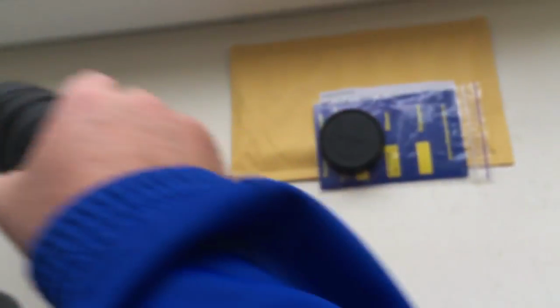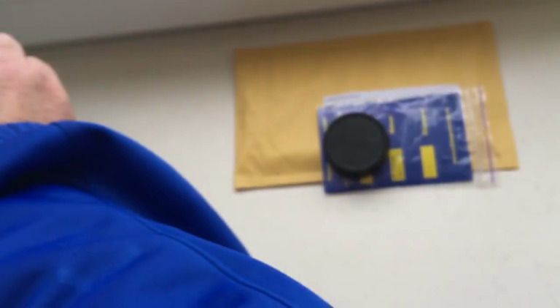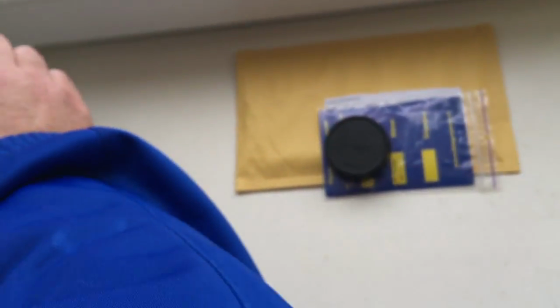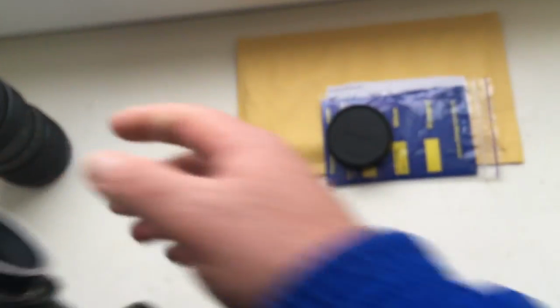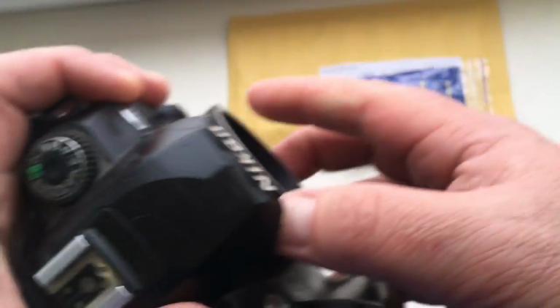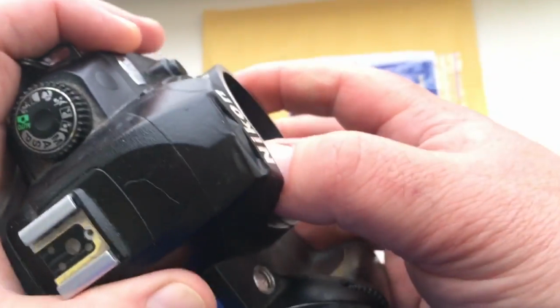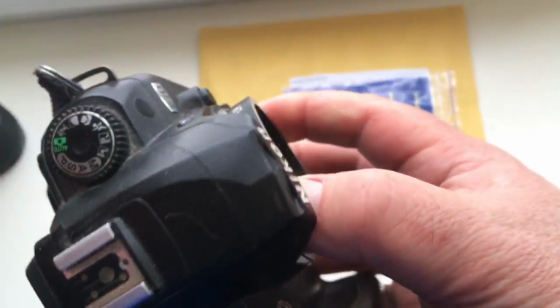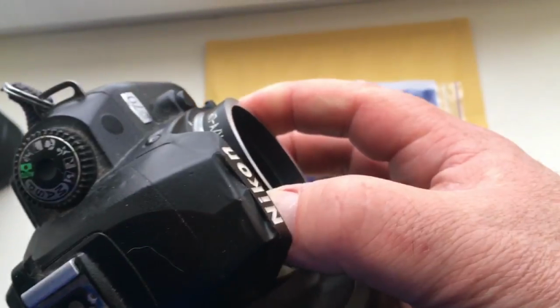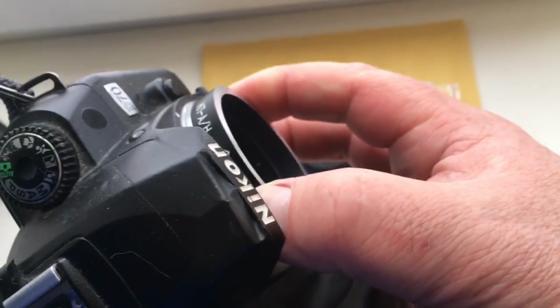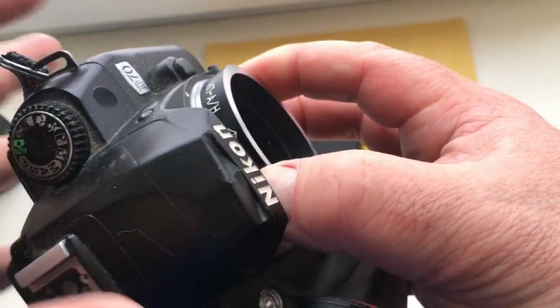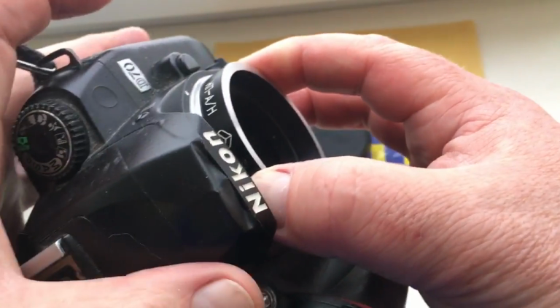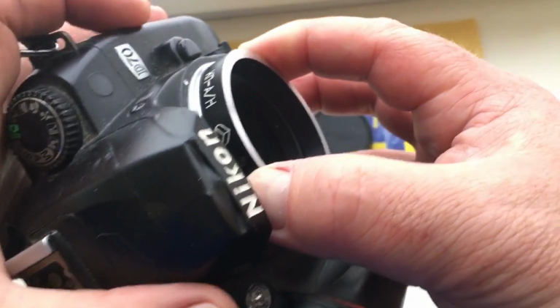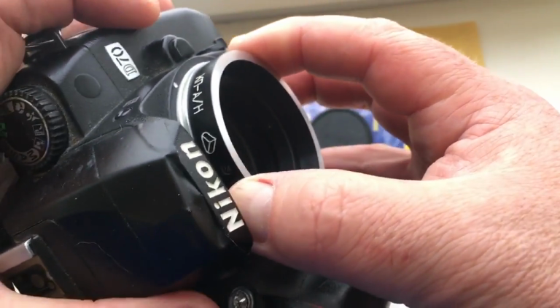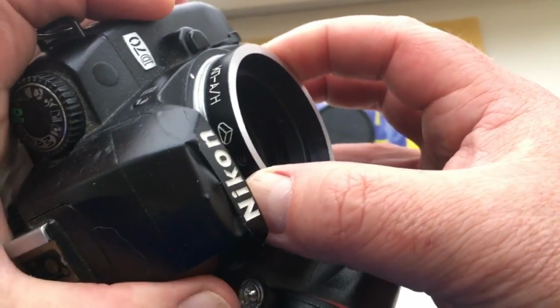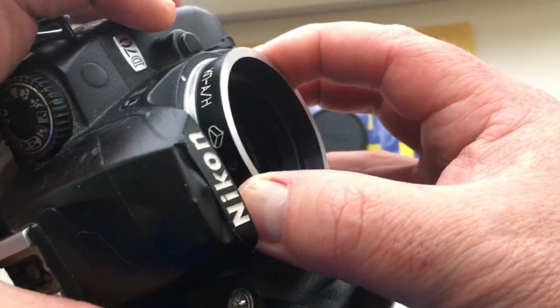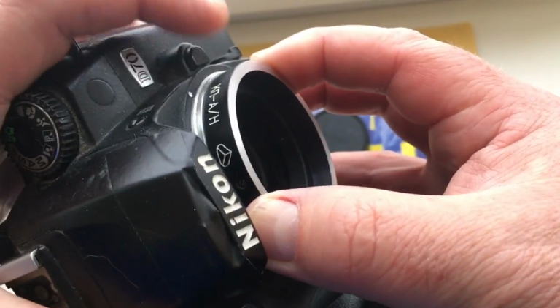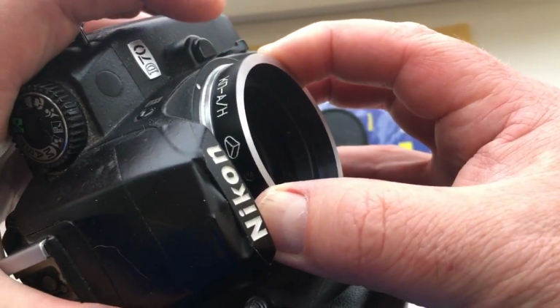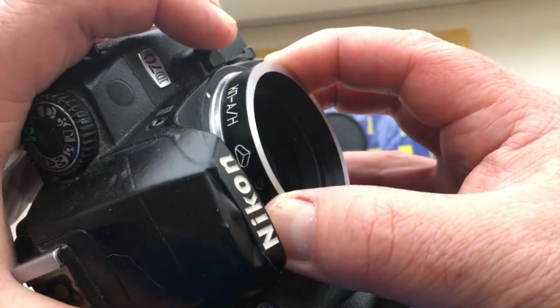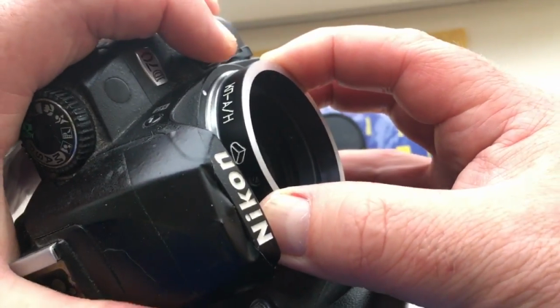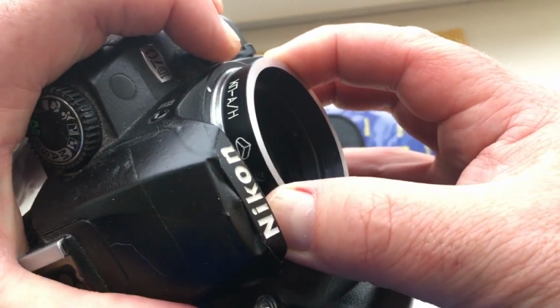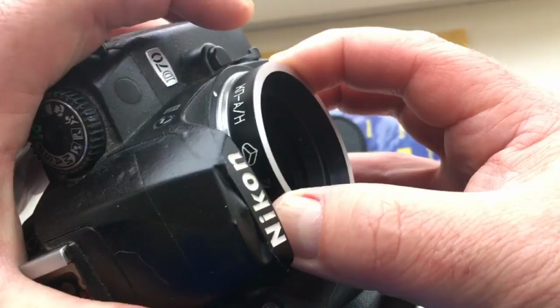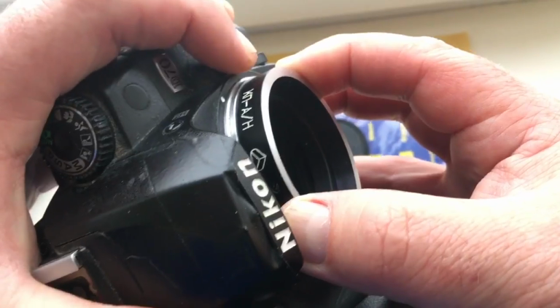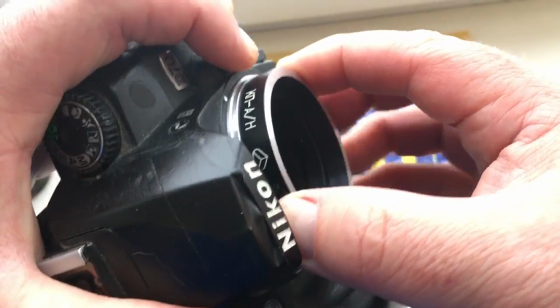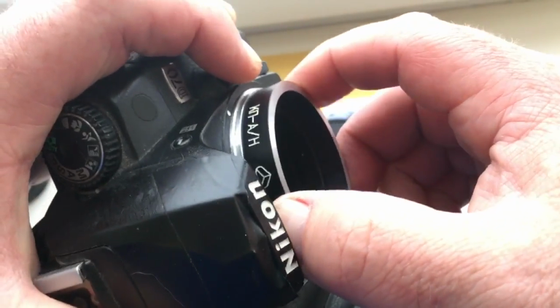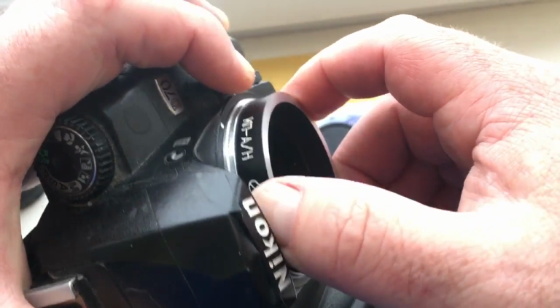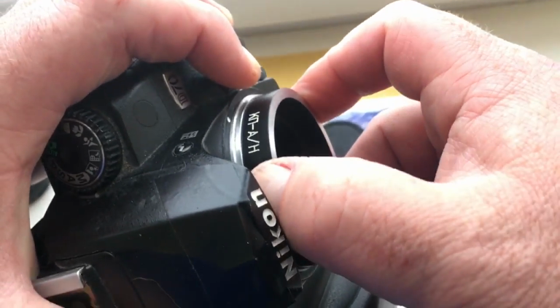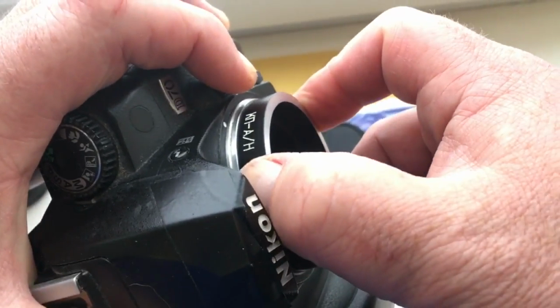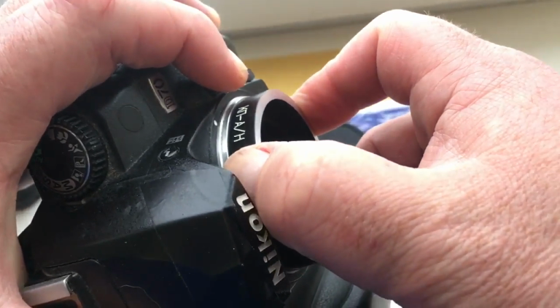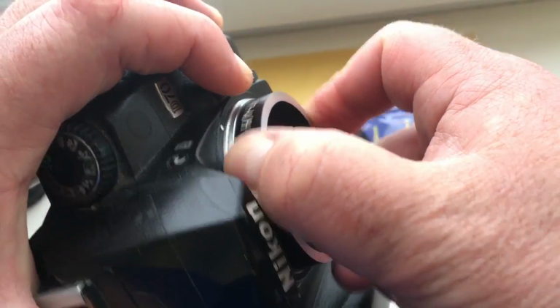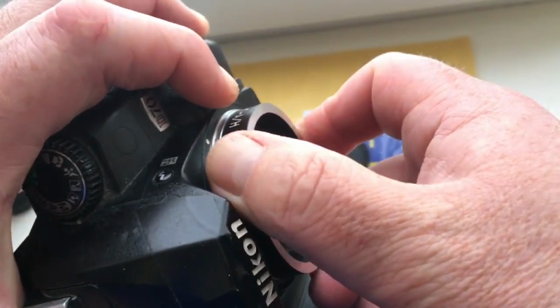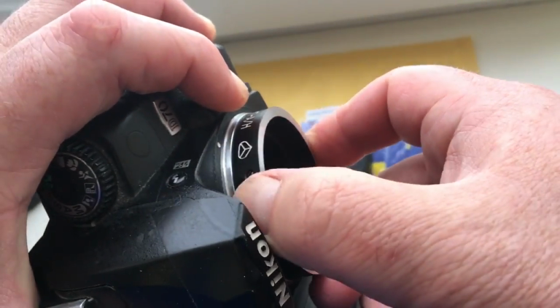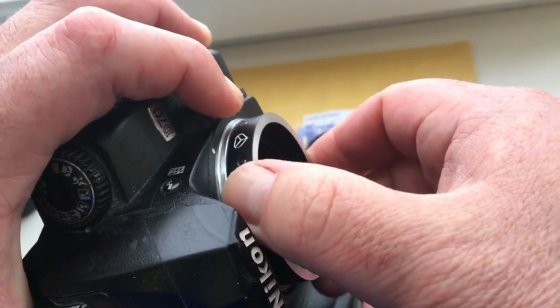And very carefully take it out. Look, push this button clockwise.